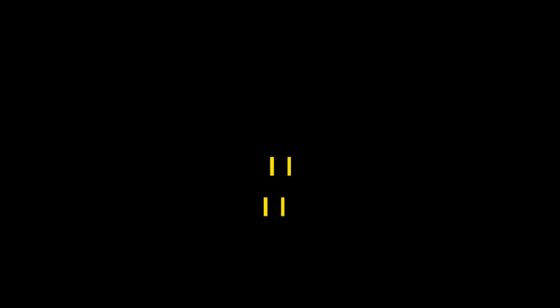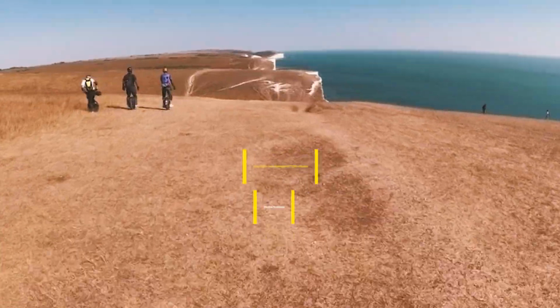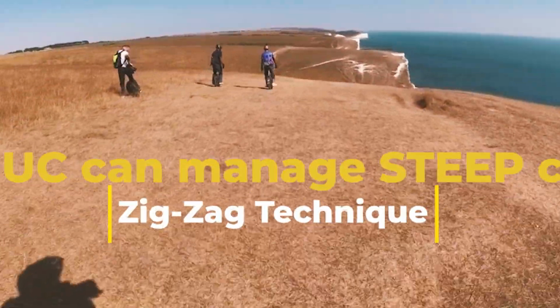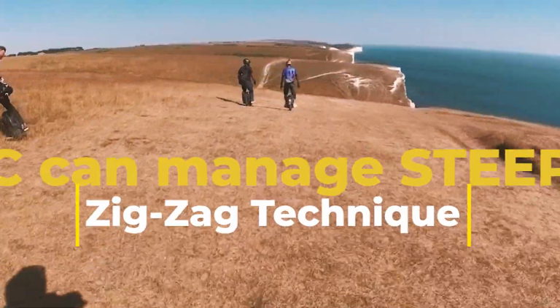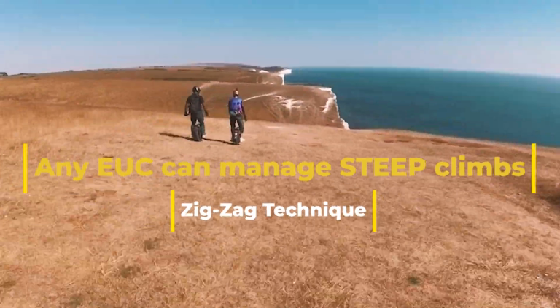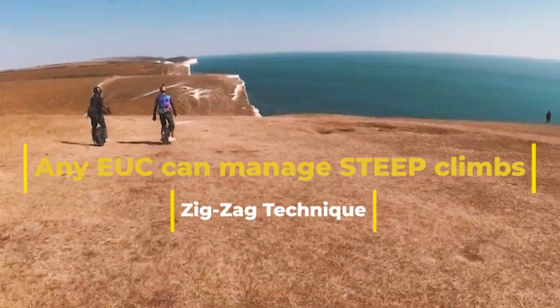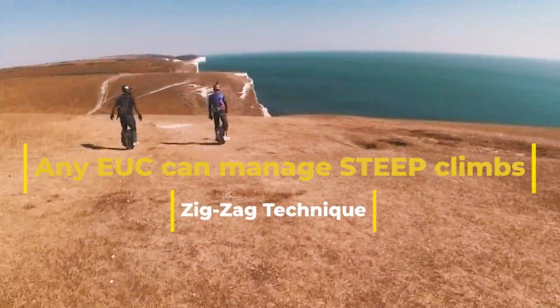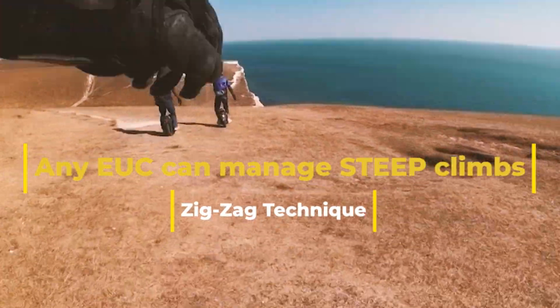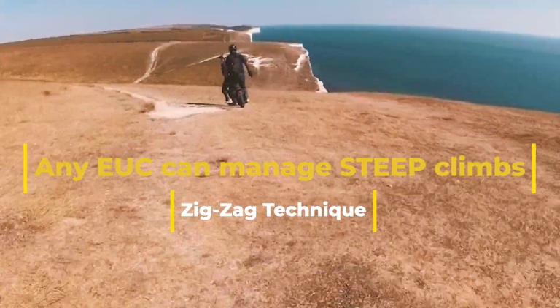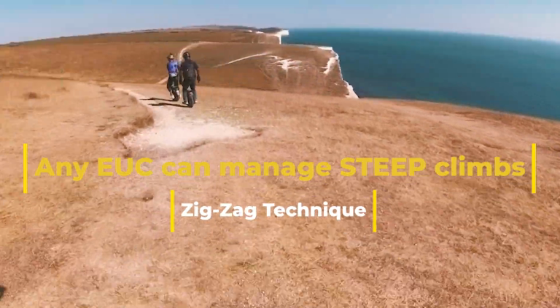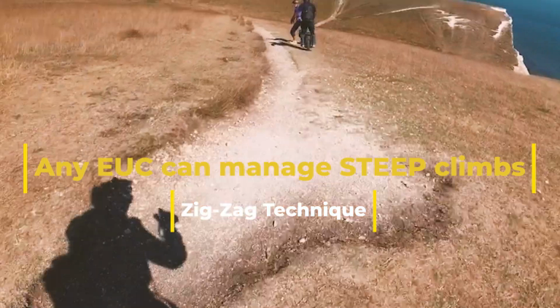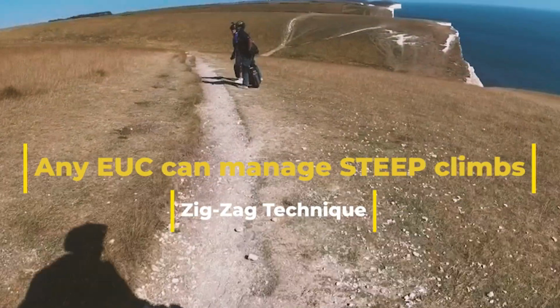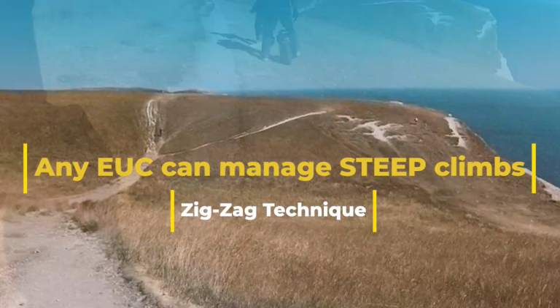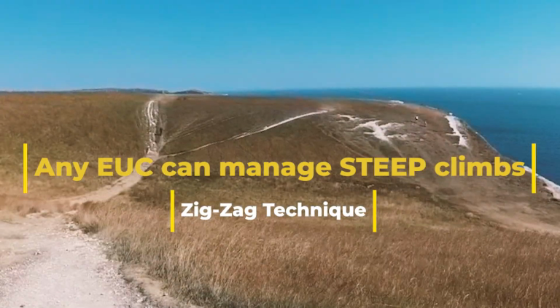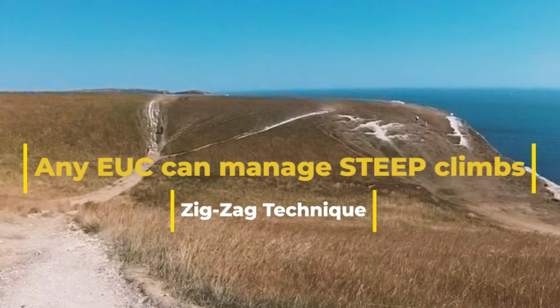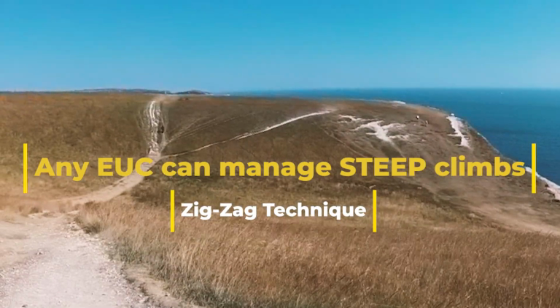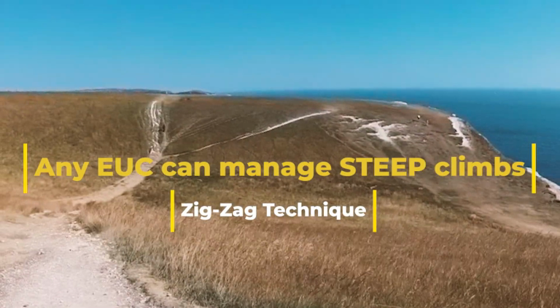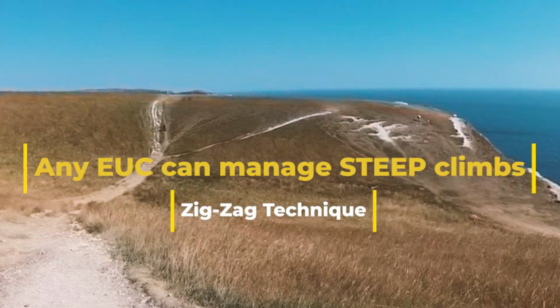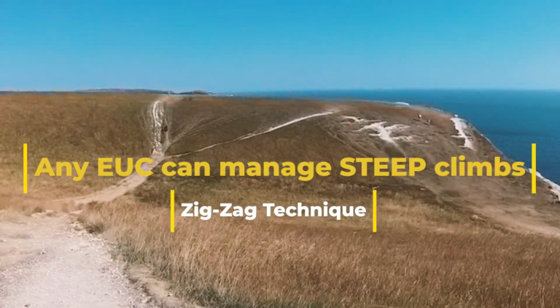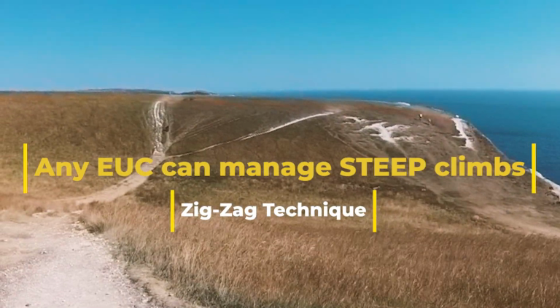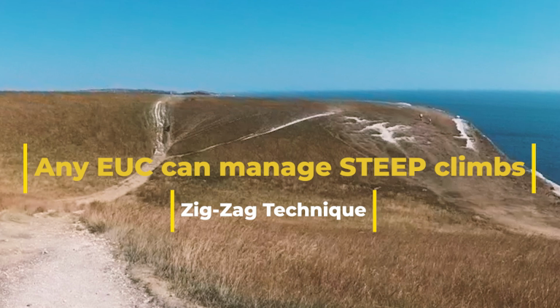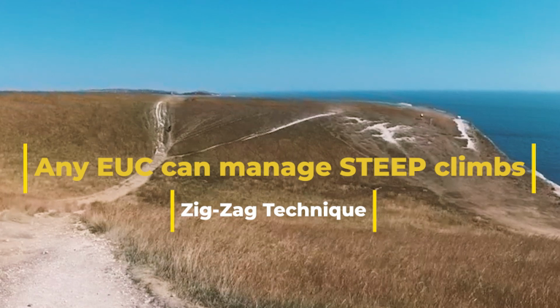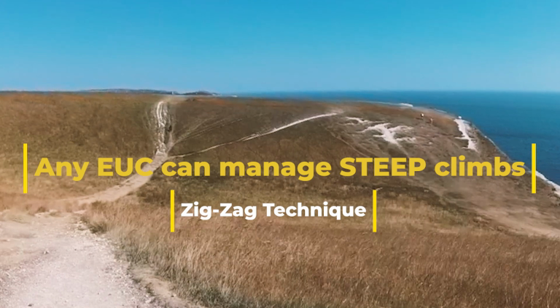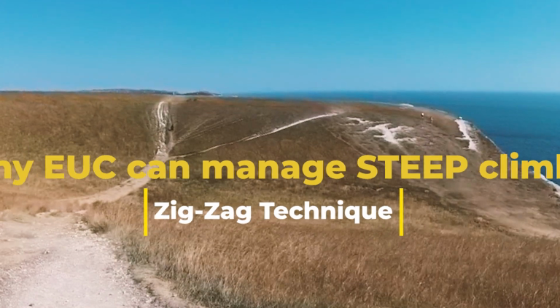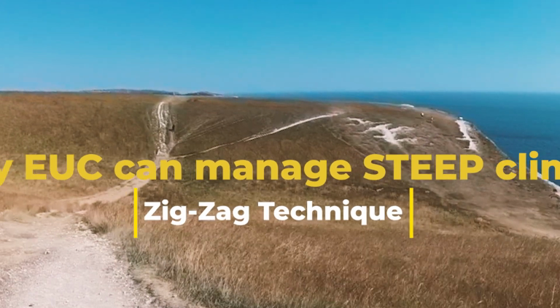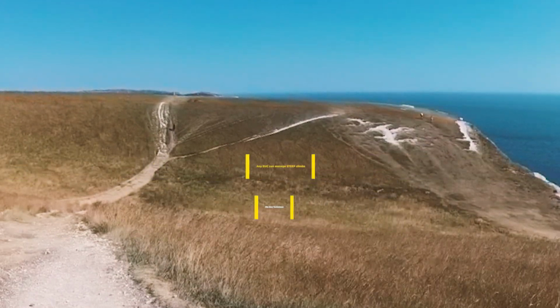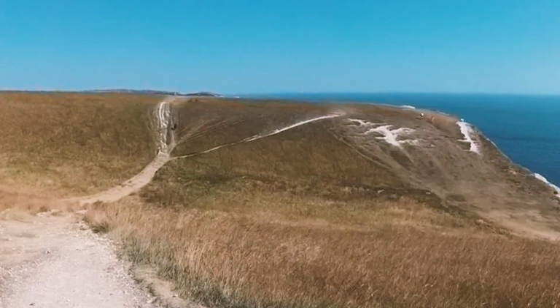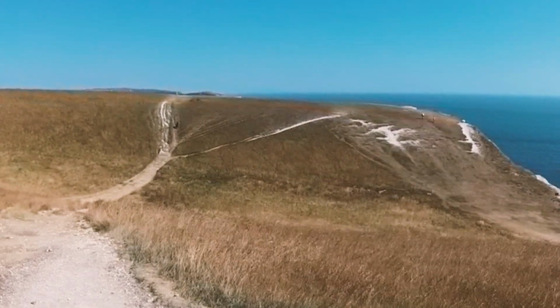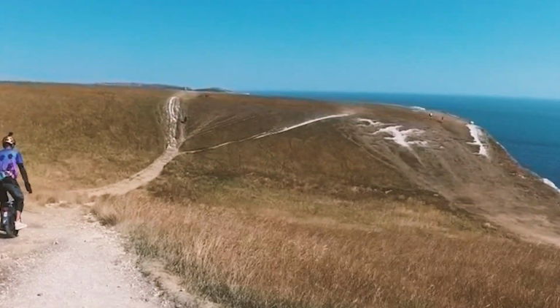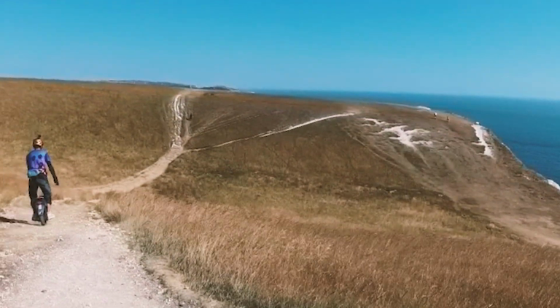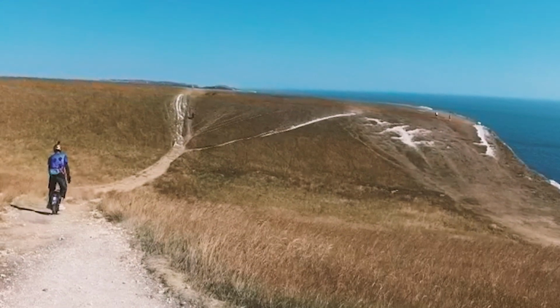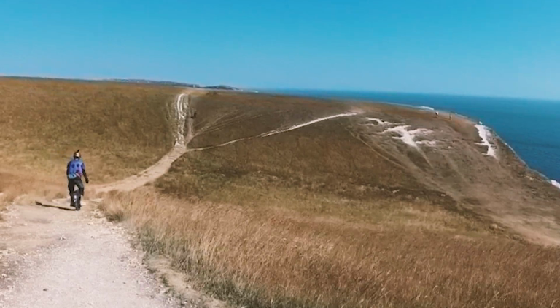Hello, this is Alexis speaking and I love off-roading. Here we are in Eastbourne on the south coast of the UK, and we are practicing the zigzag technique in order to climb these super steep, gnarly cliffs.